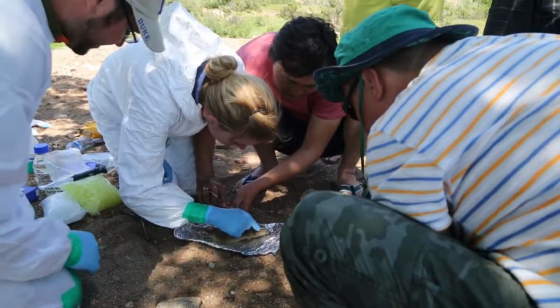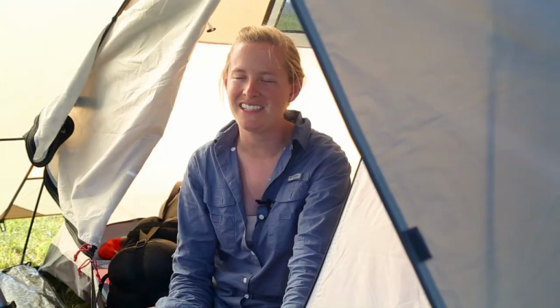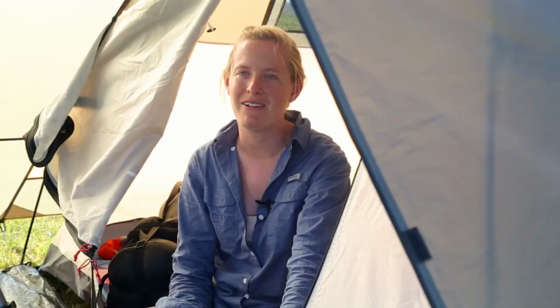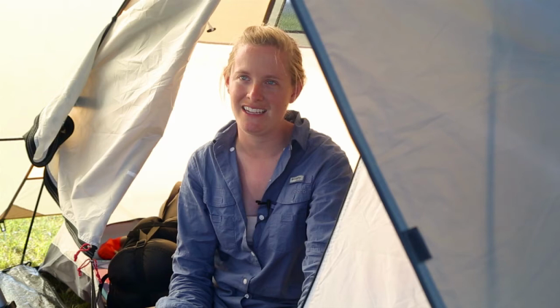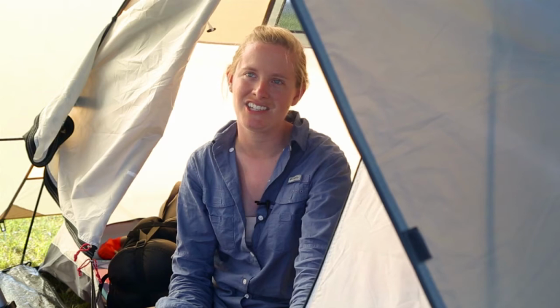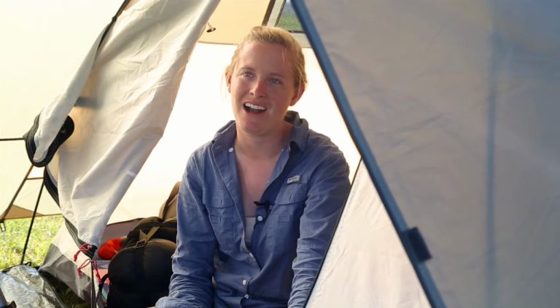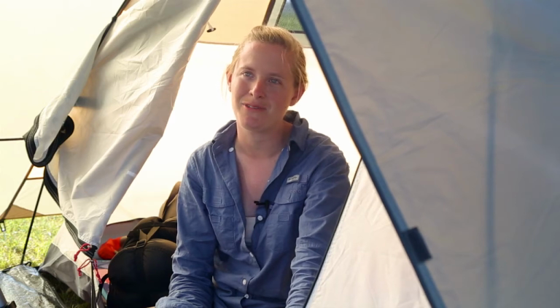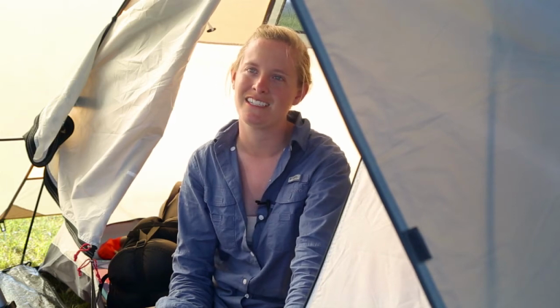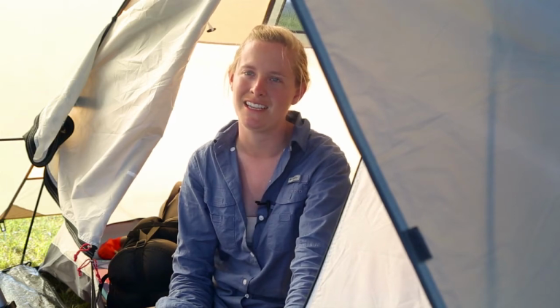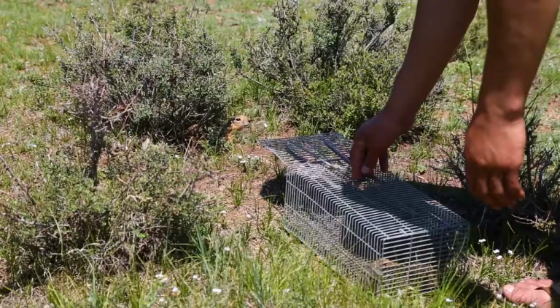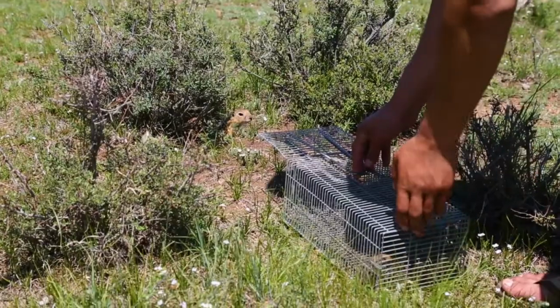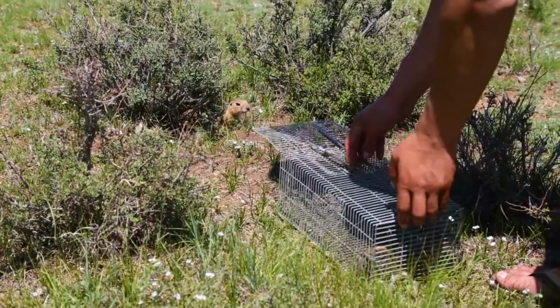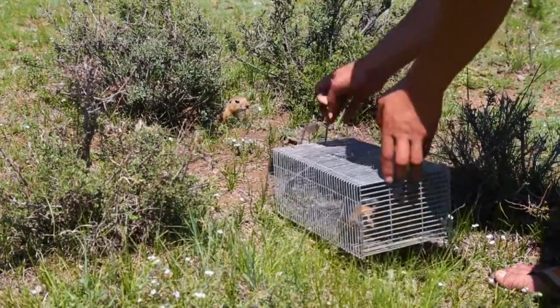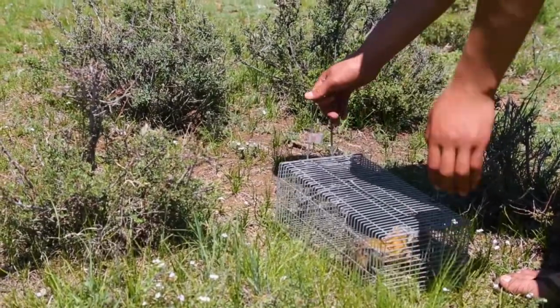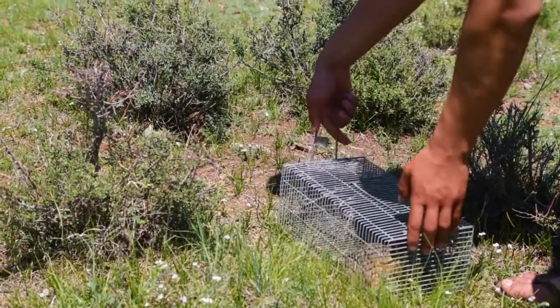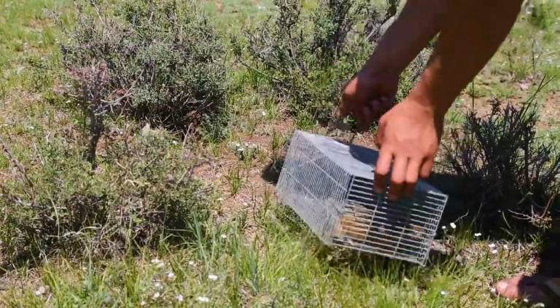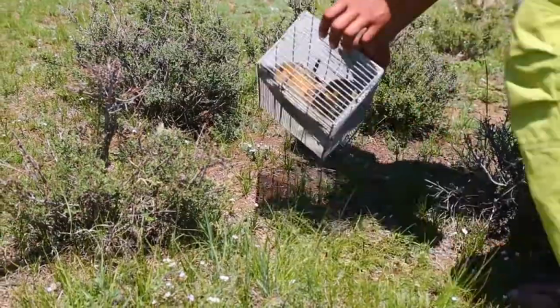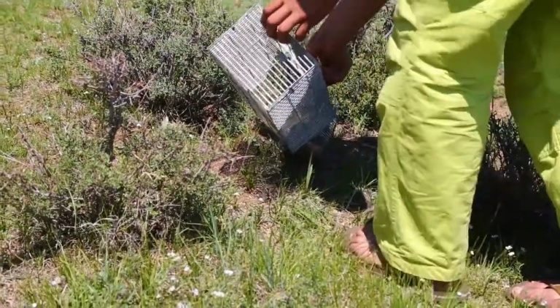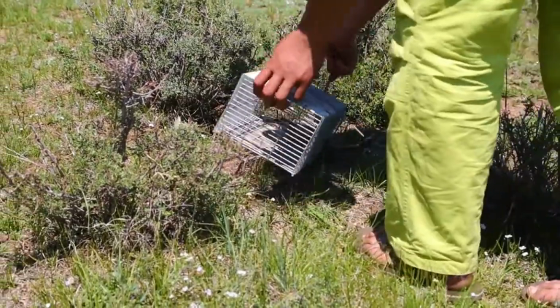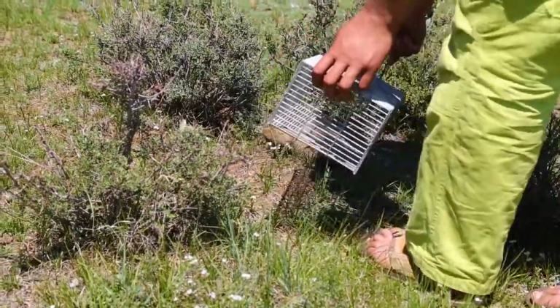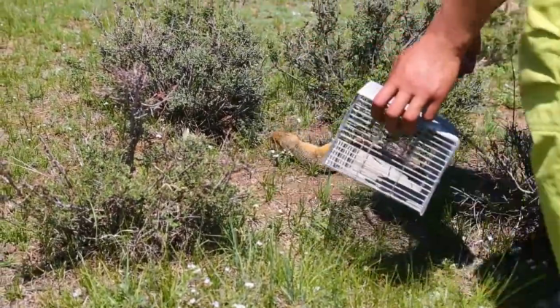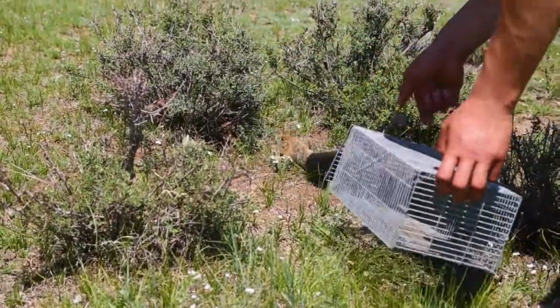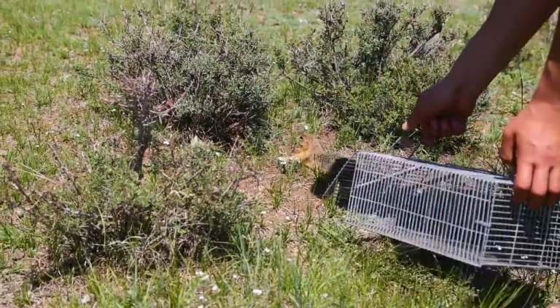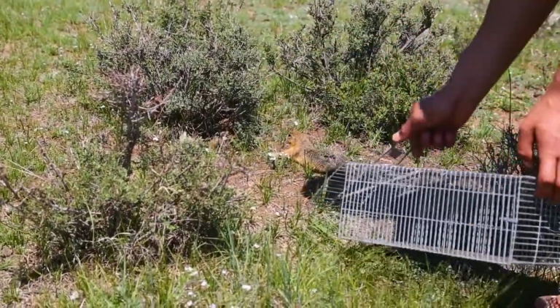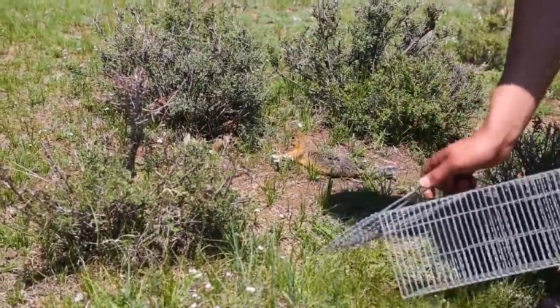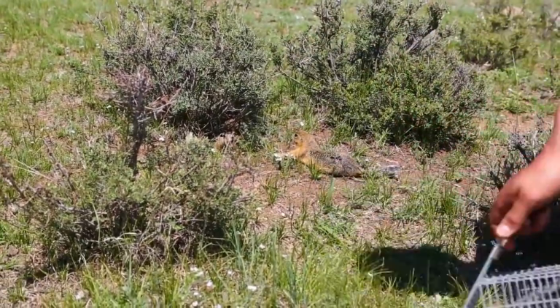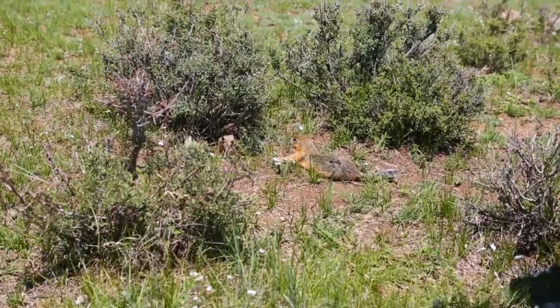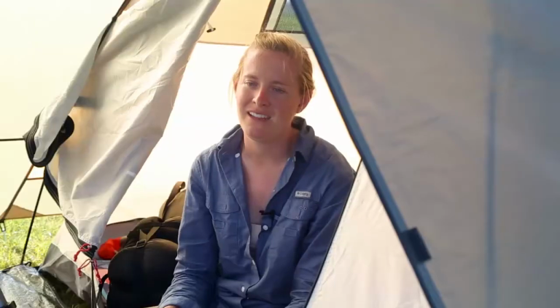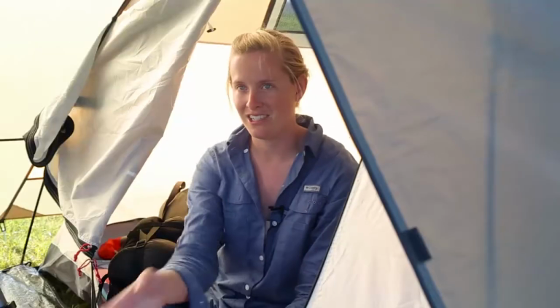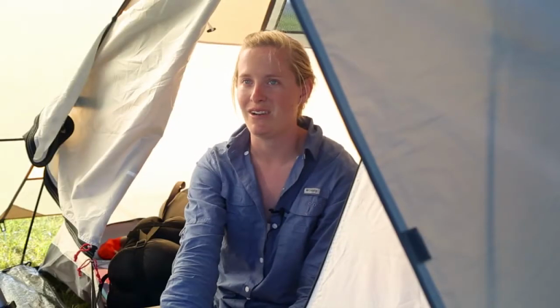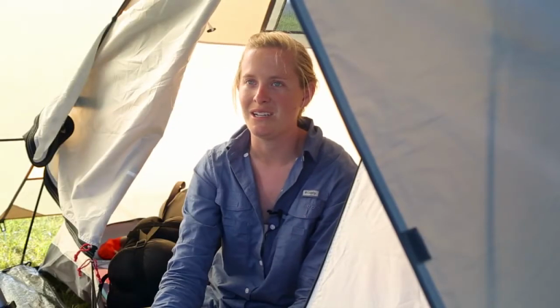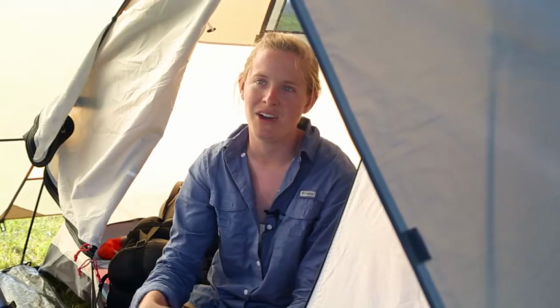It takes a little while for the anesthesia to wear off after we've collected all the samples, so eventually they reach a point where they can actually move around pretty easily. At that point we take them in their cage over to their burrow and they just run right in.